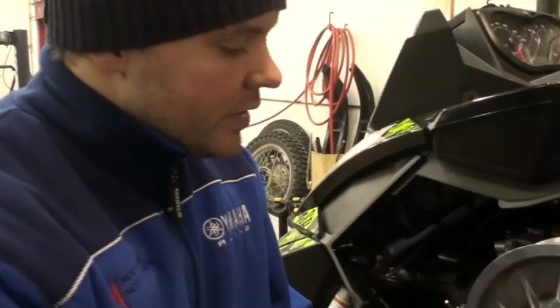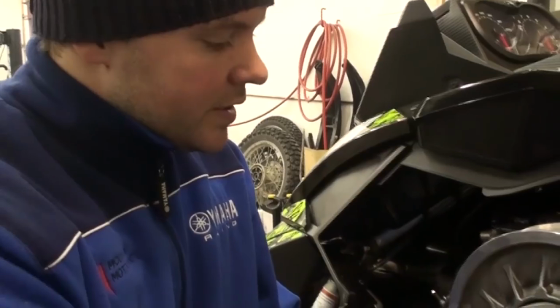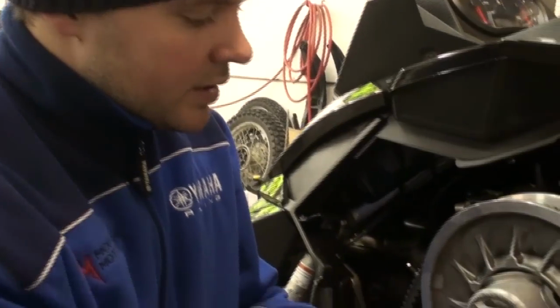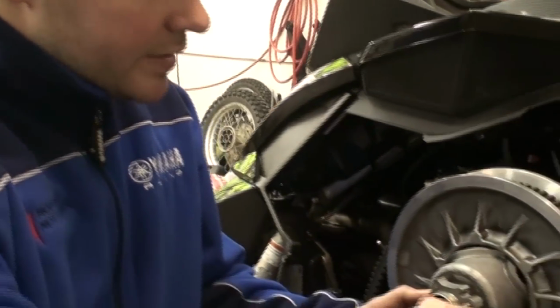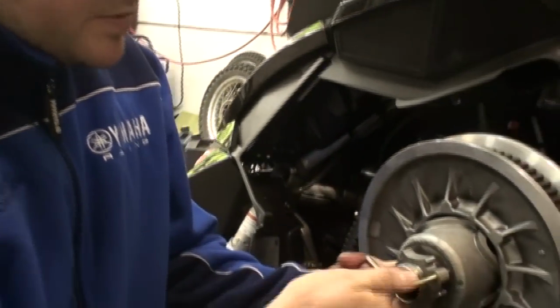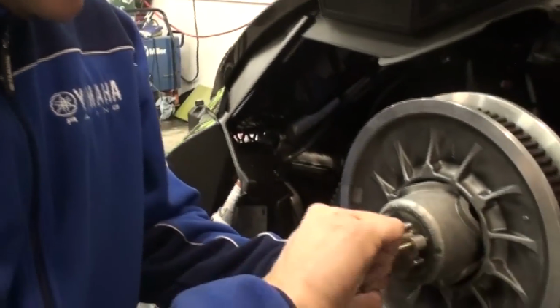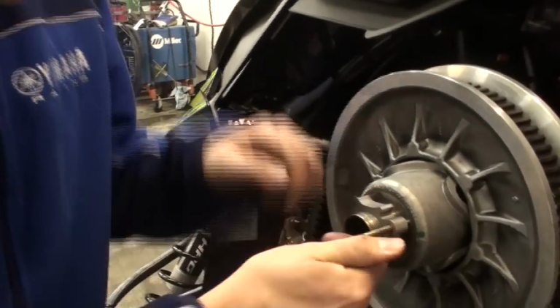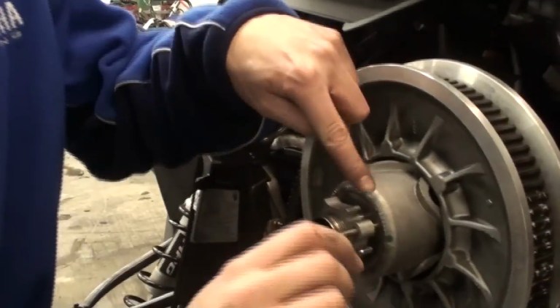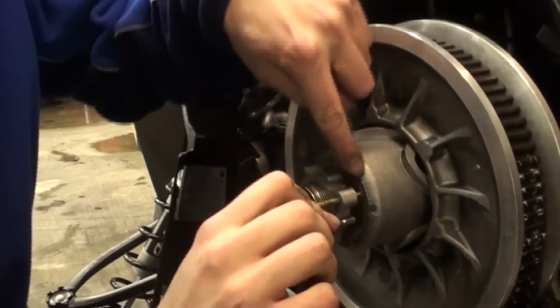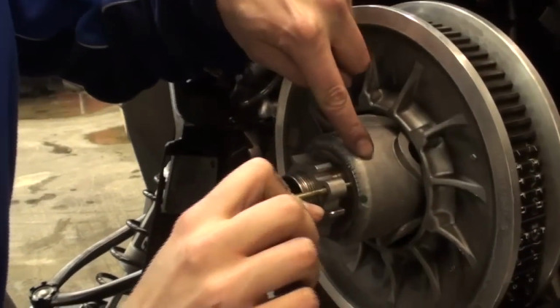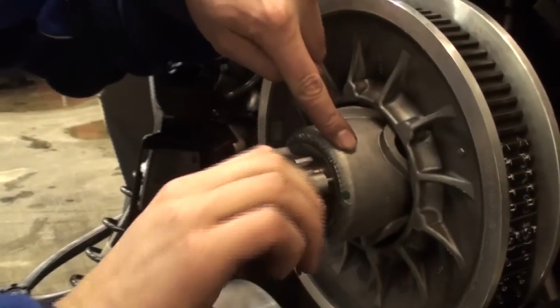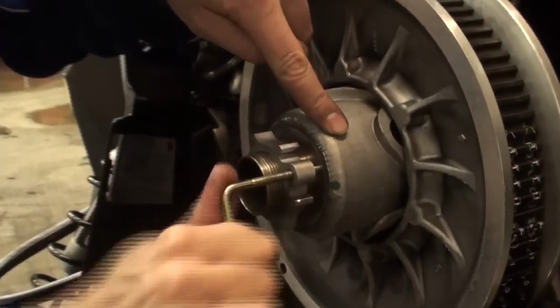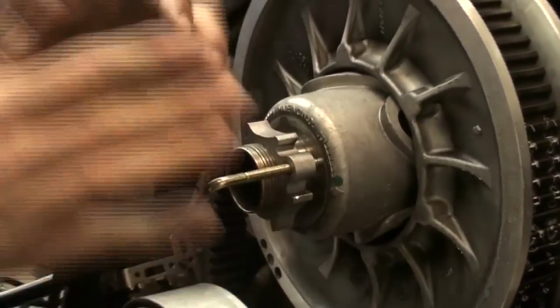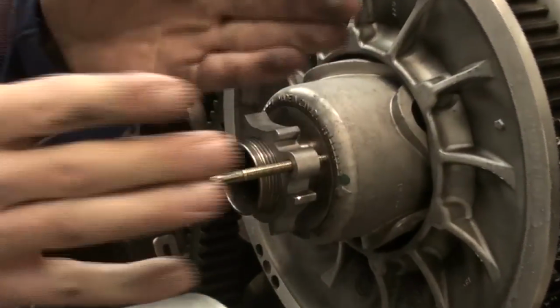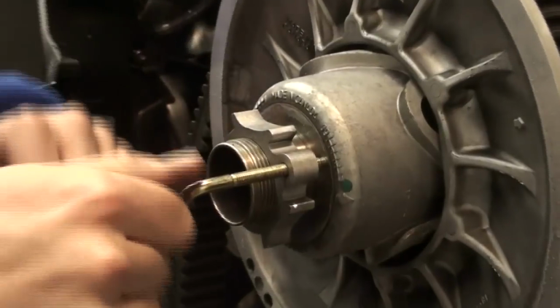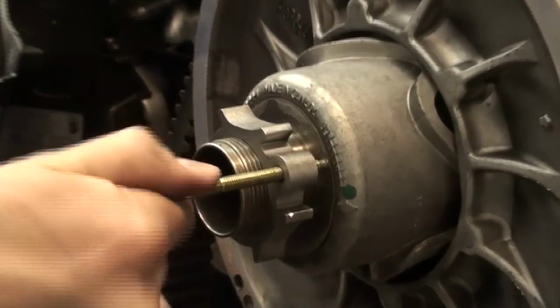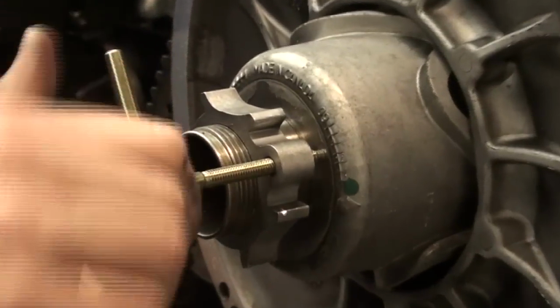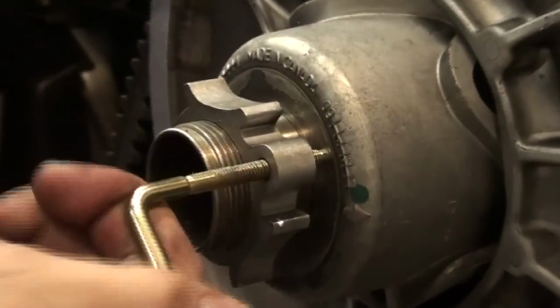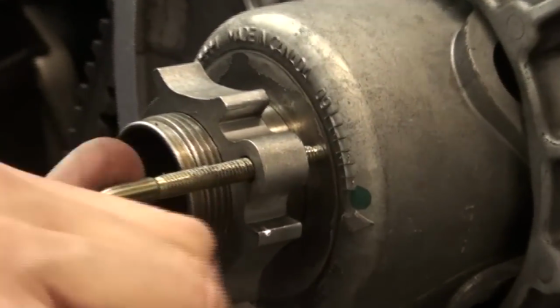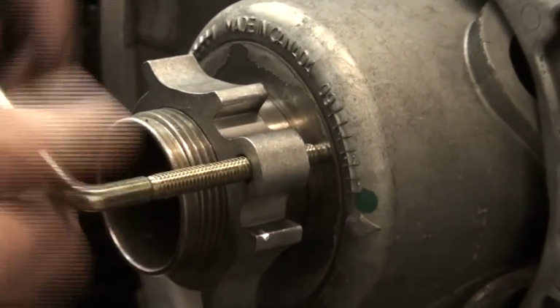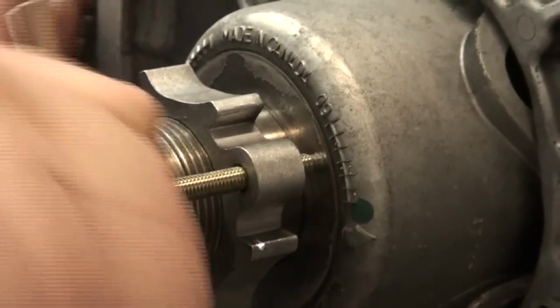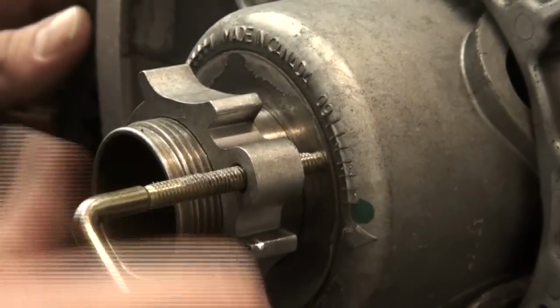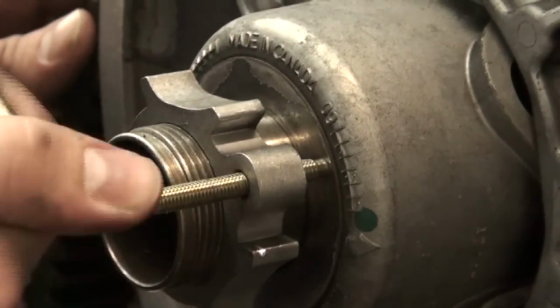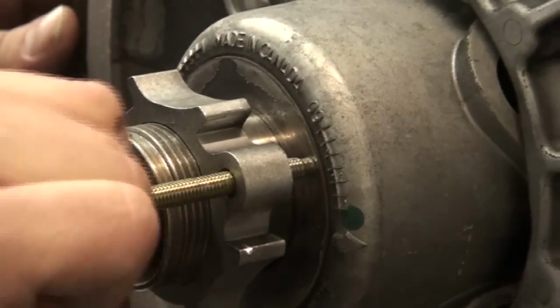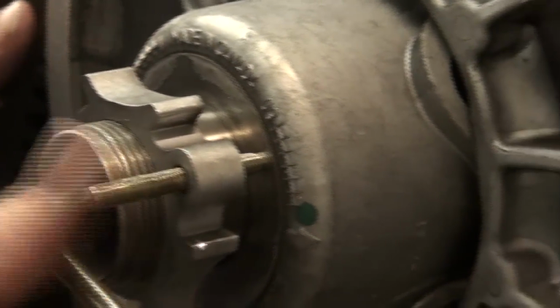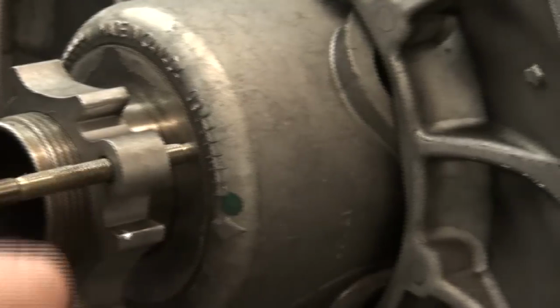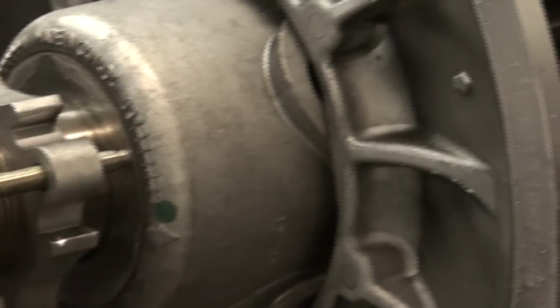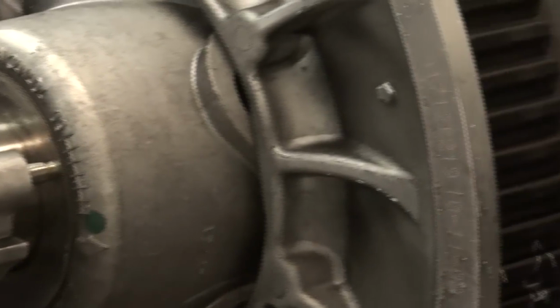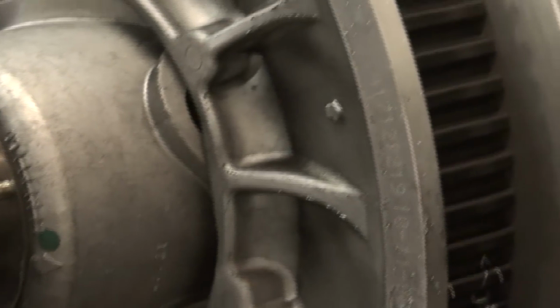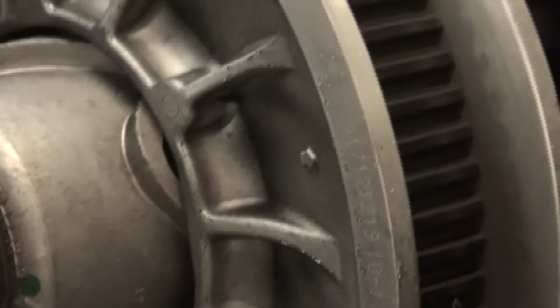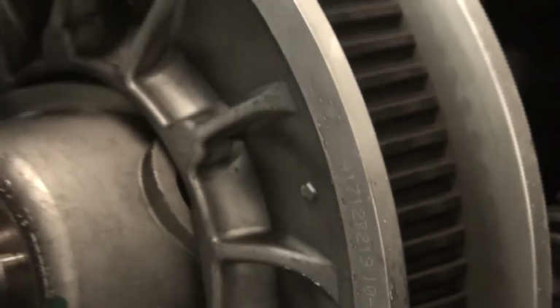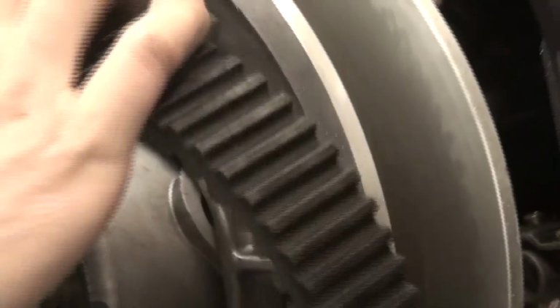As I keep spinning the tool in, it's putting pressure against the helix and separating the two sheaves. And once I've split them far enough, you can take the belt and just peel it off.